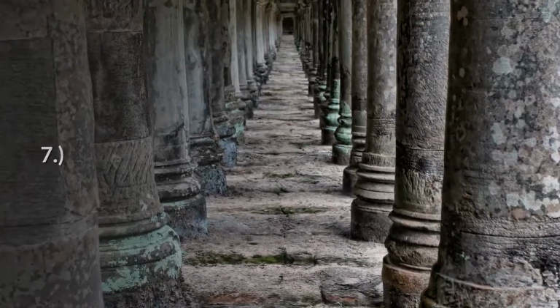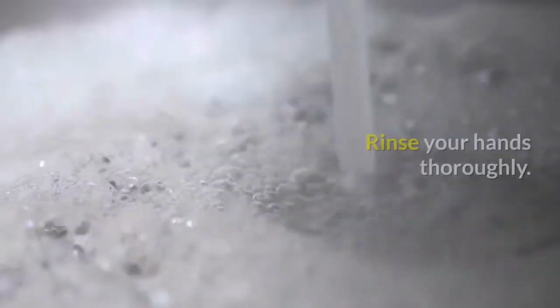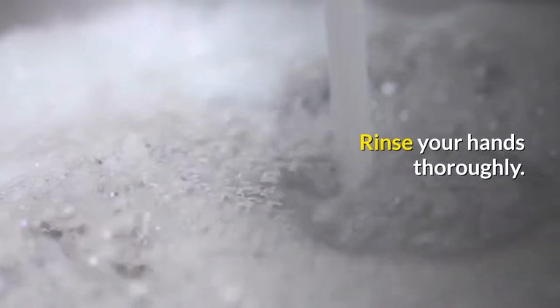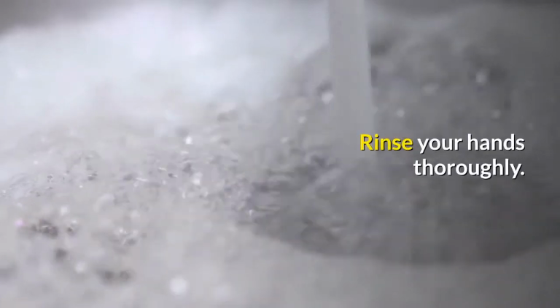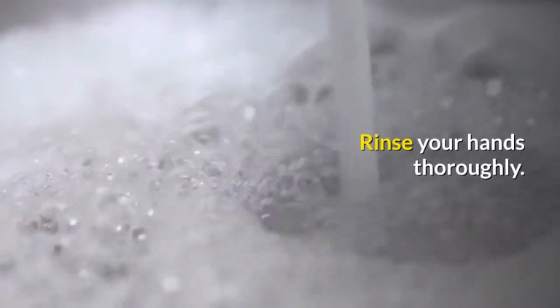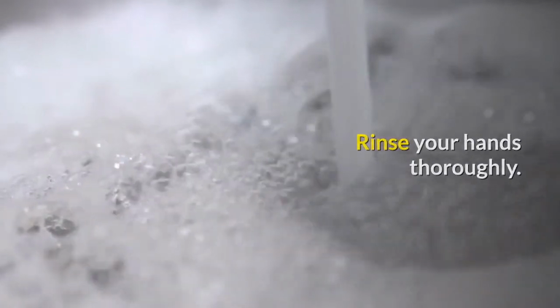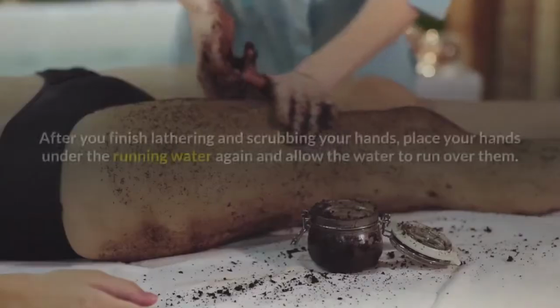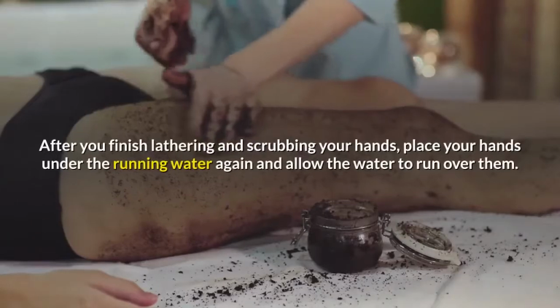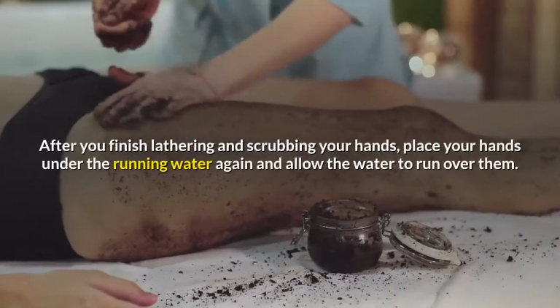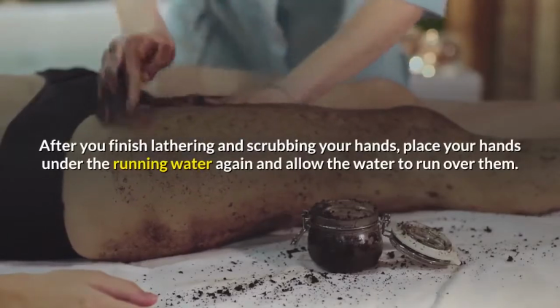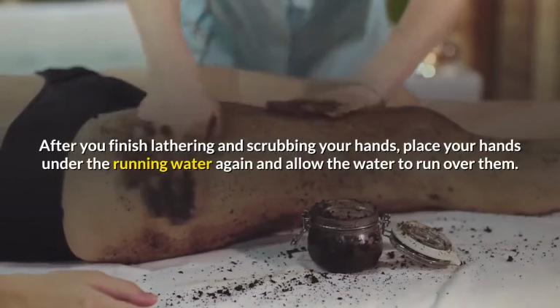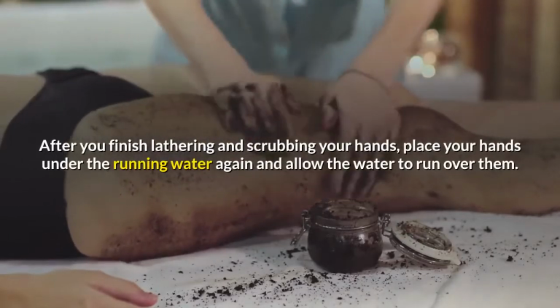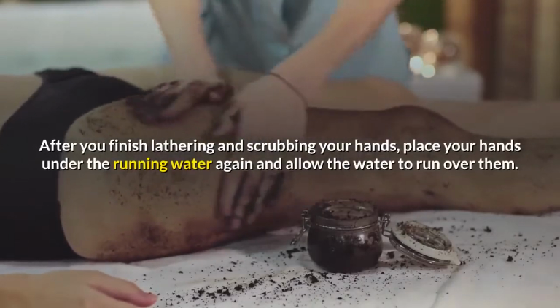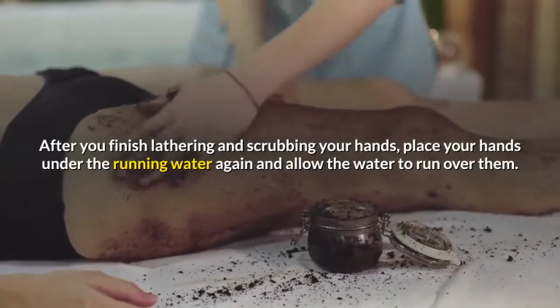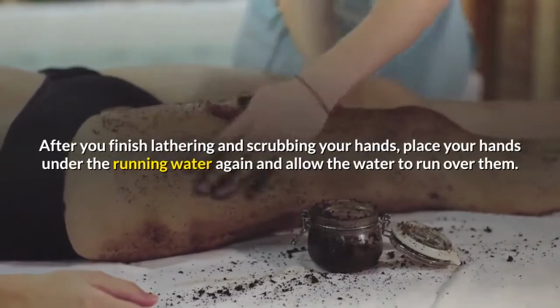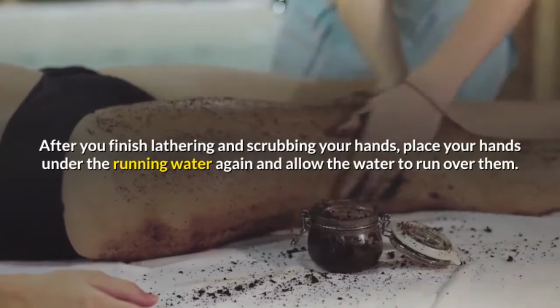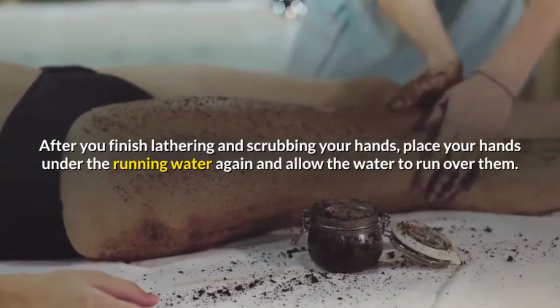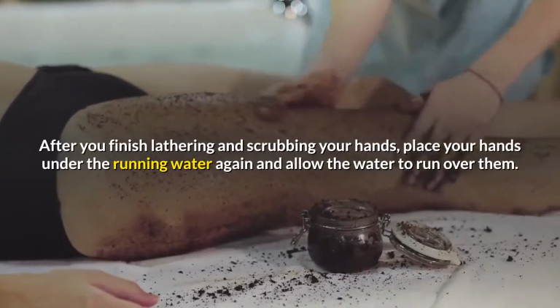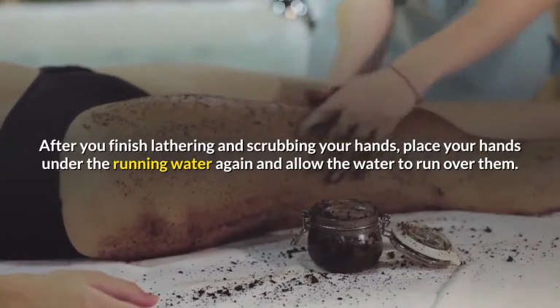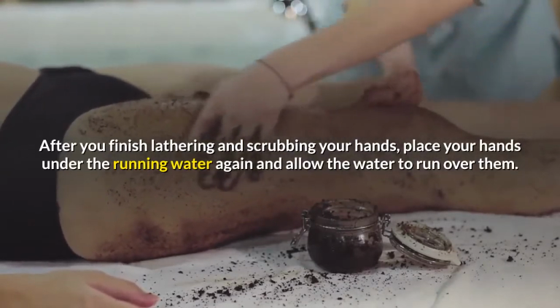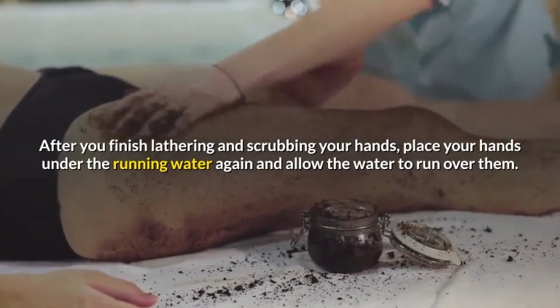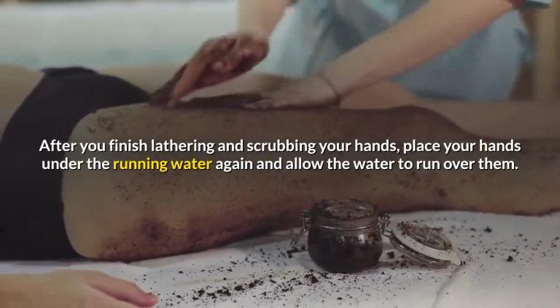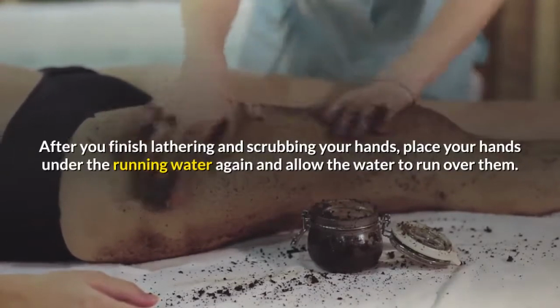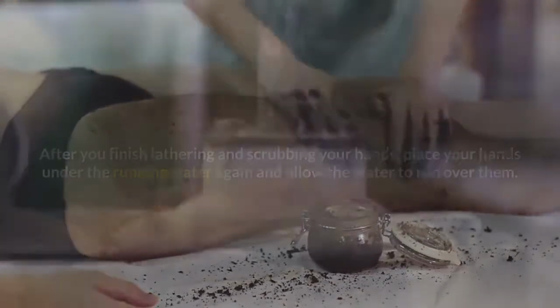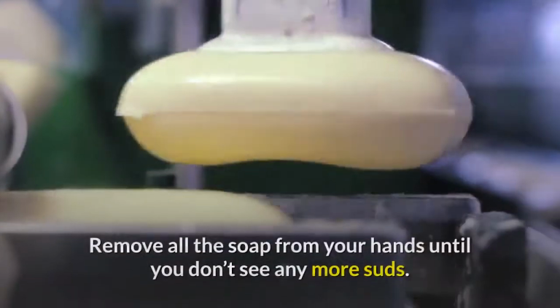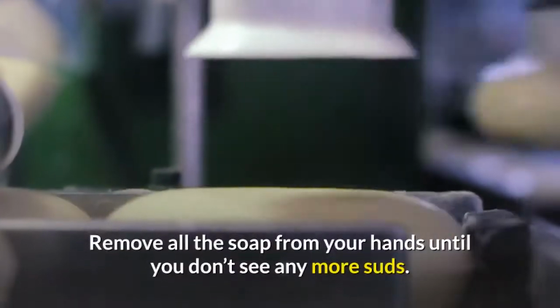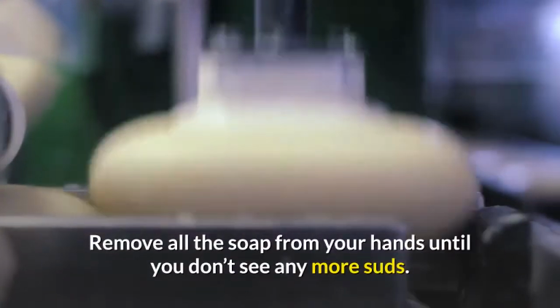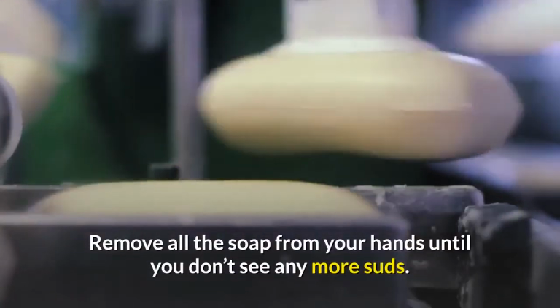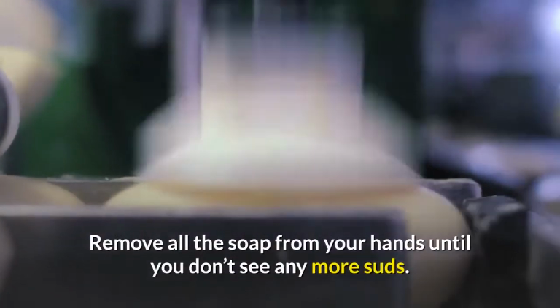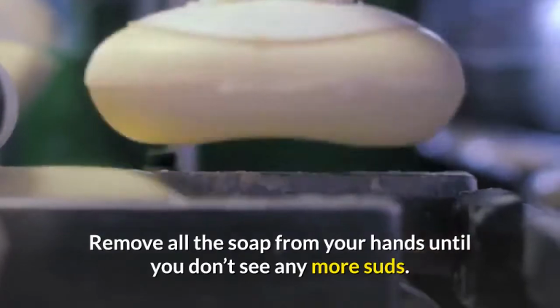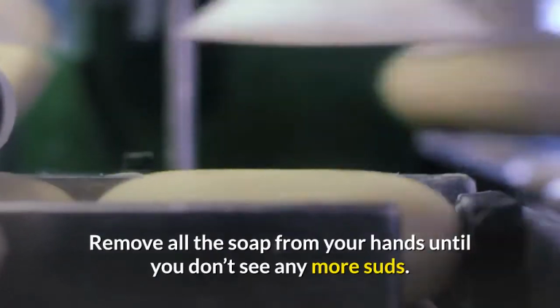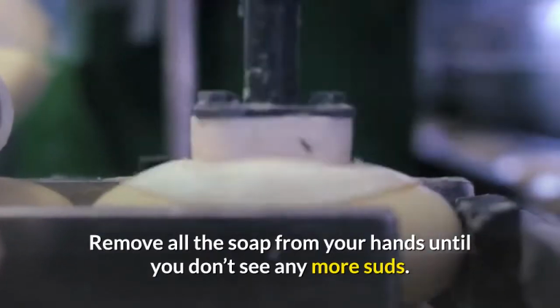Rinse your hands thoroughly. After you finish lathering and scrubbing your hands, place your hands under the running water again and allow the water to run over them. Remove all the soap from your hands until you don't see any more suds.